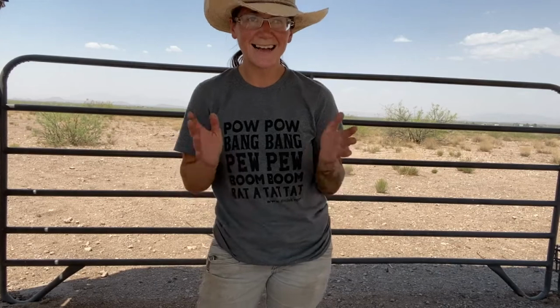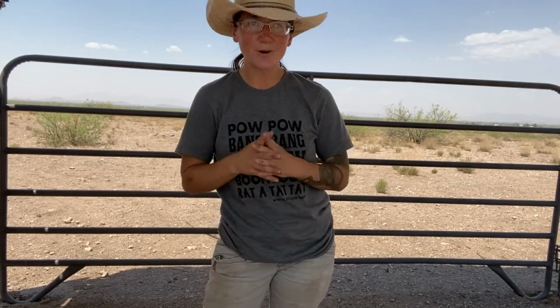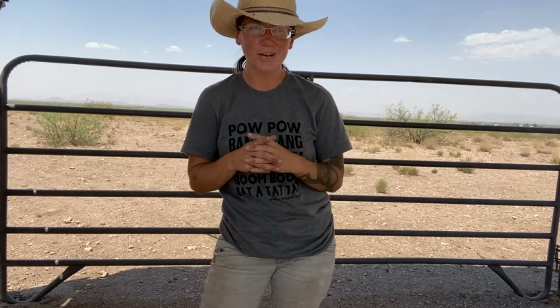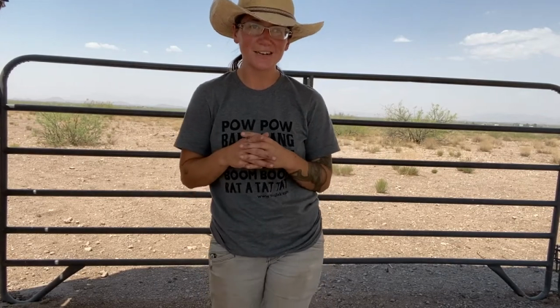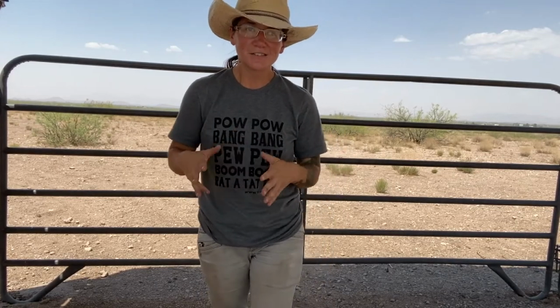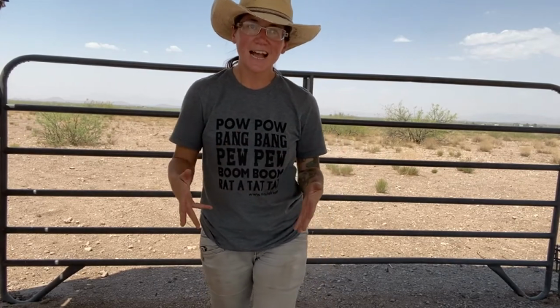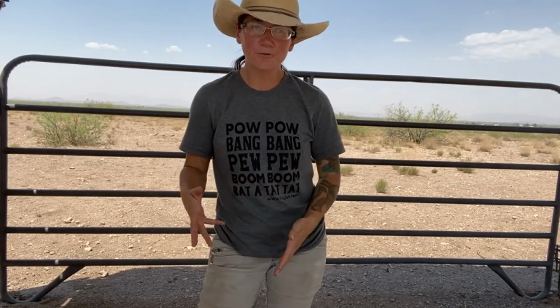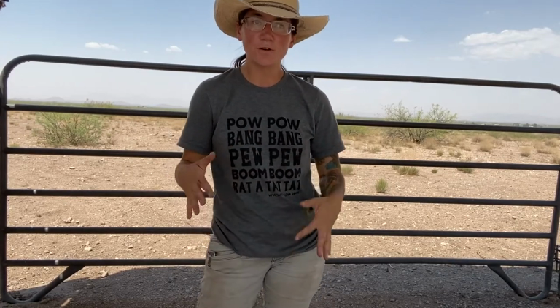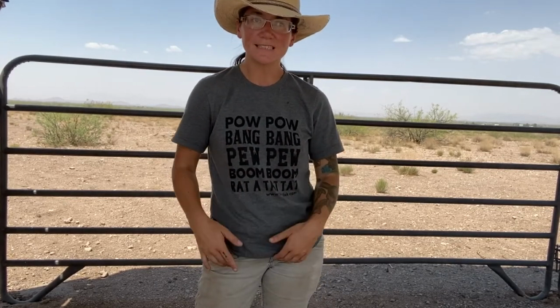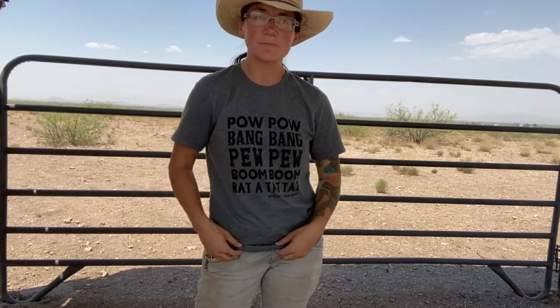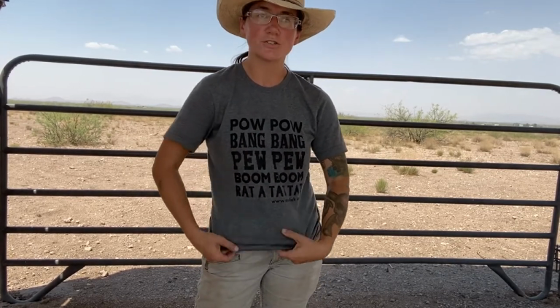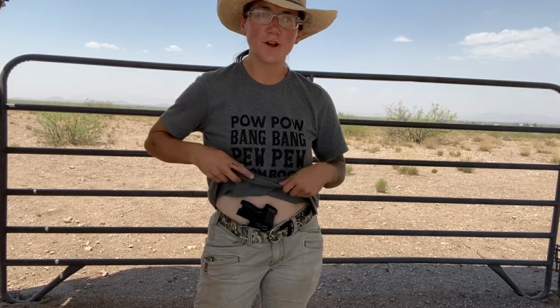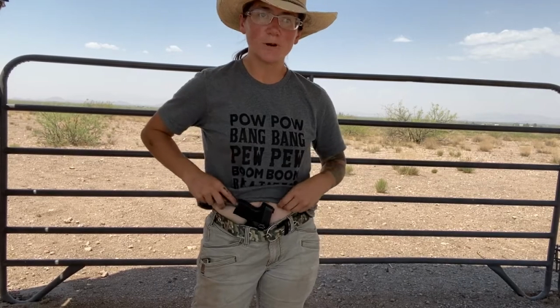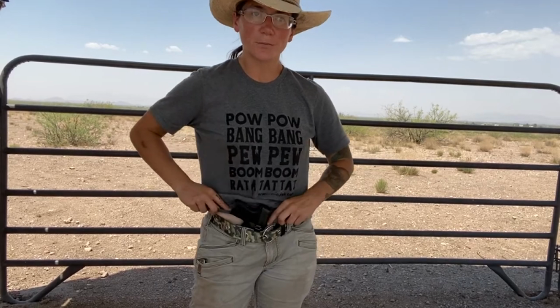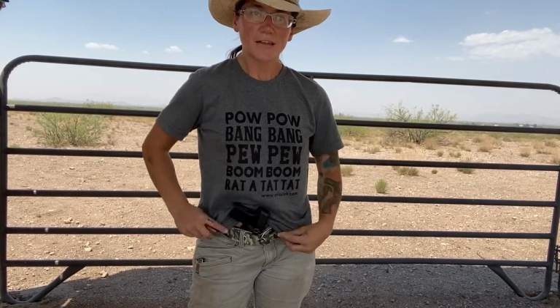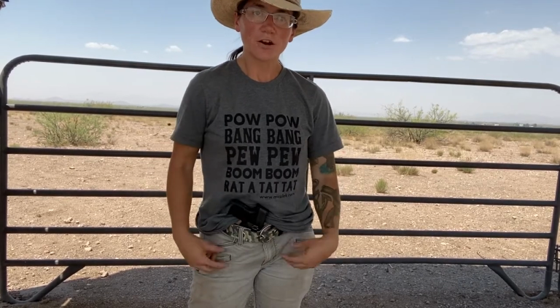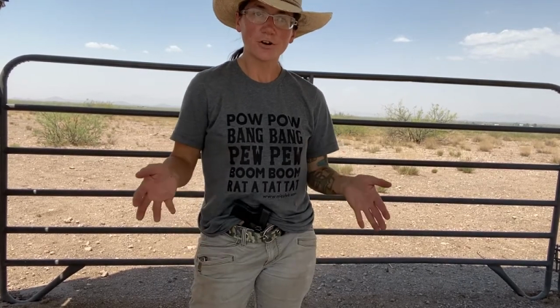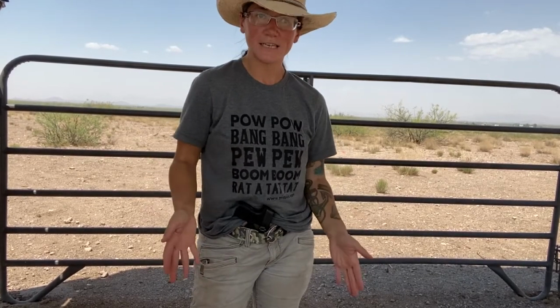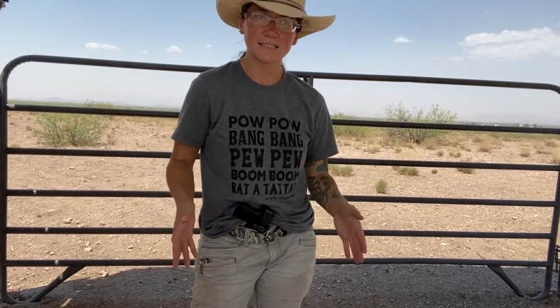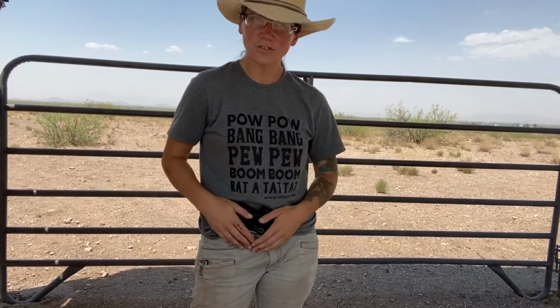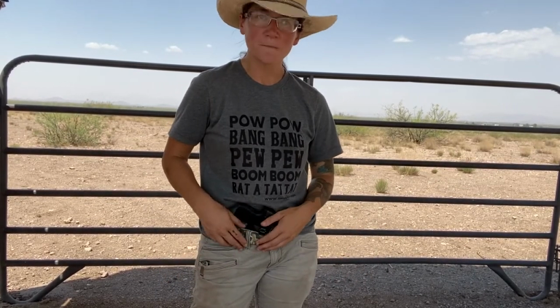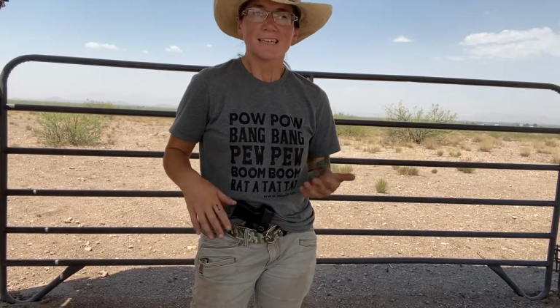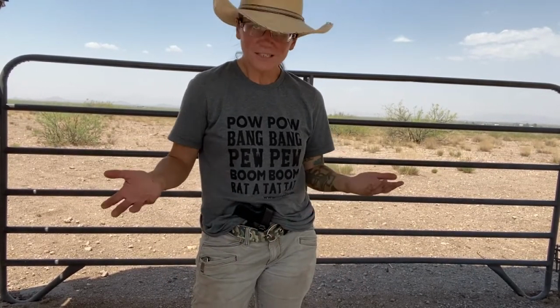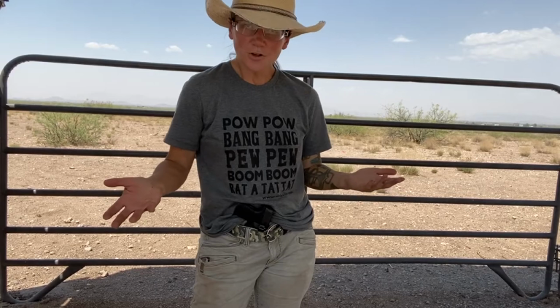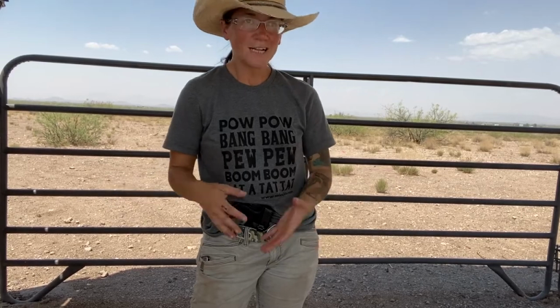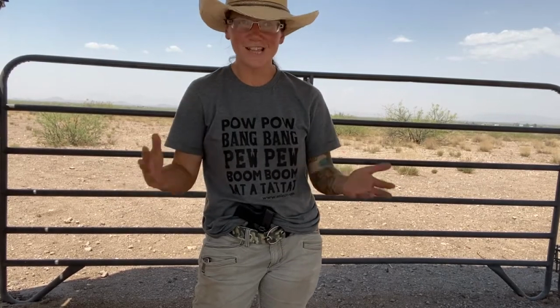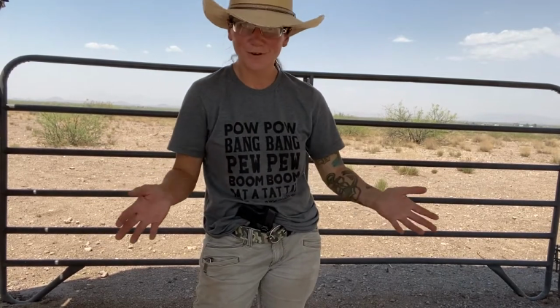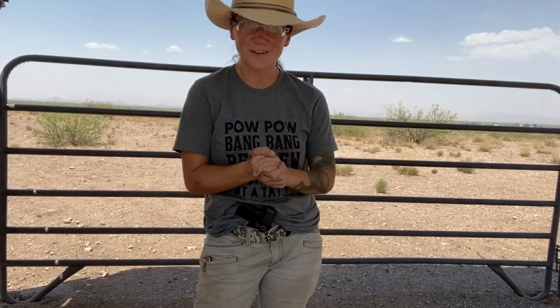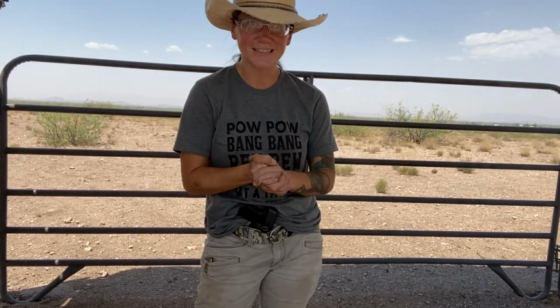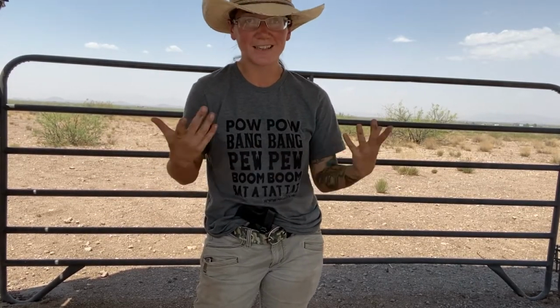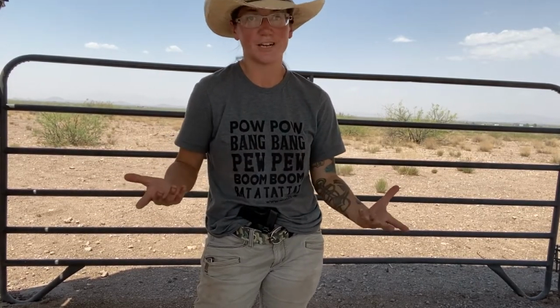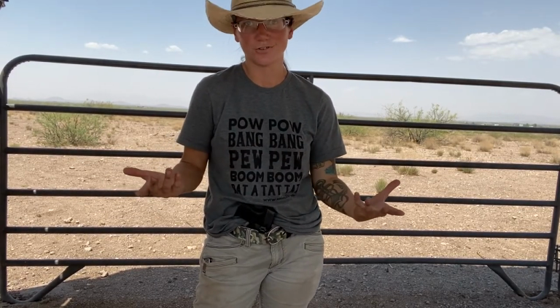Hi everyone, Morgan here. Today I have a review of an inside the waistband holster from Equipped Armory. They are here in Arizona, so I like to support local. There are lots of holster manufacturers out there and I love trying new holsters.